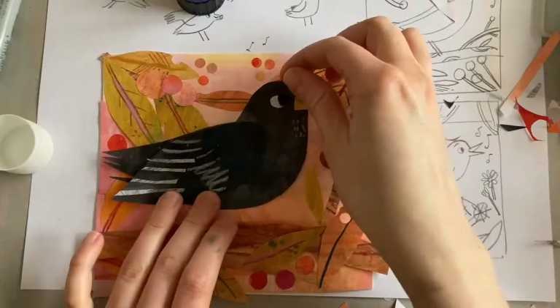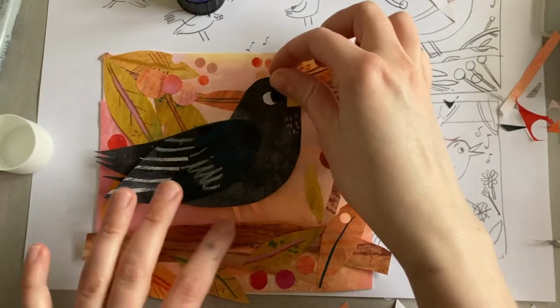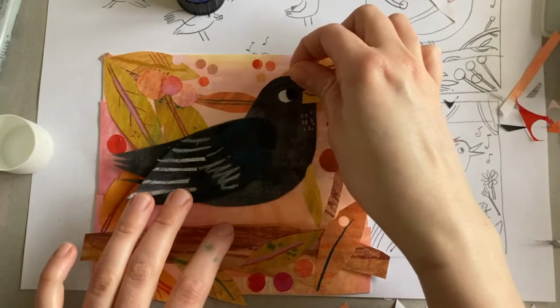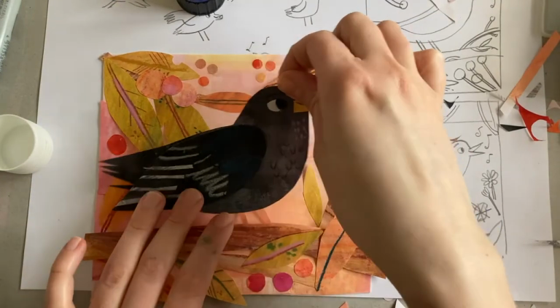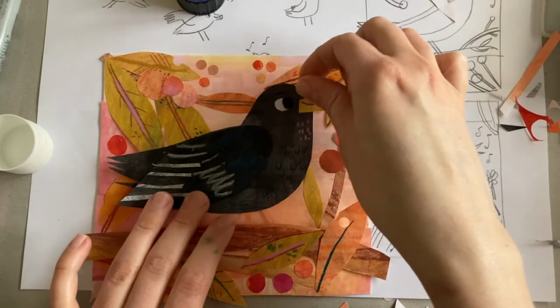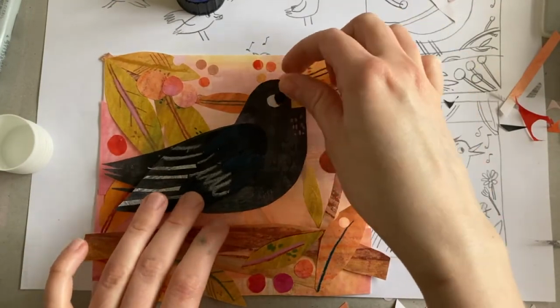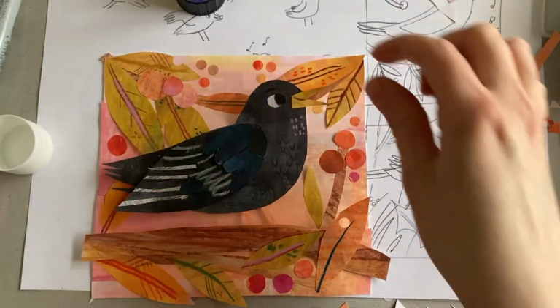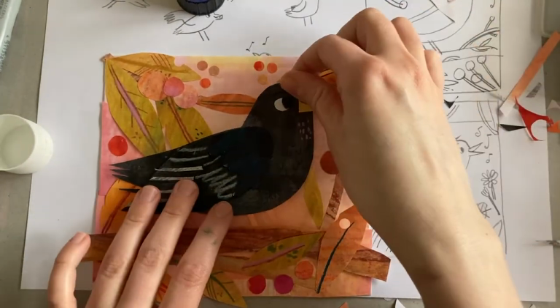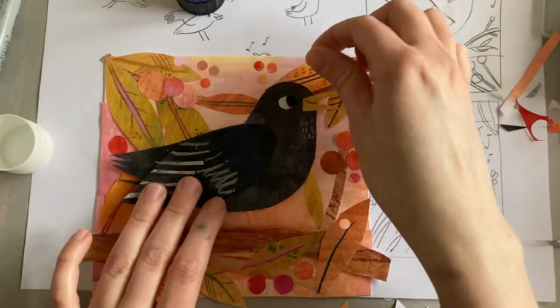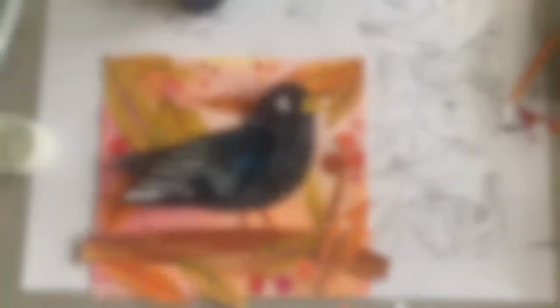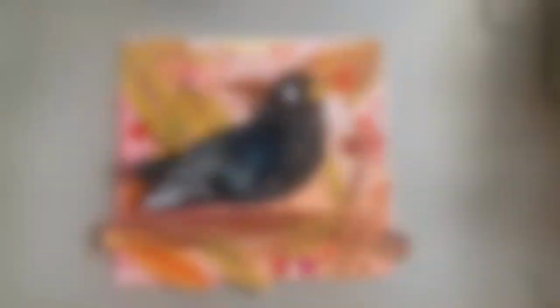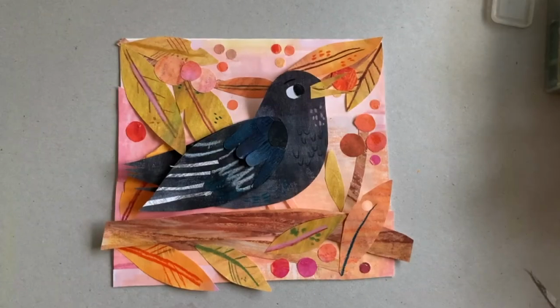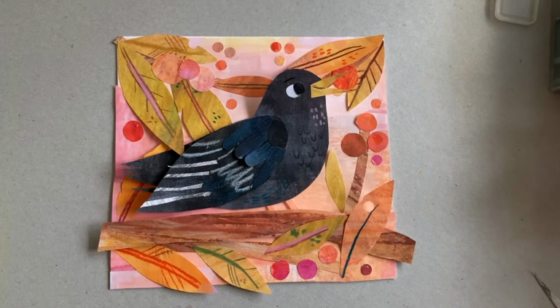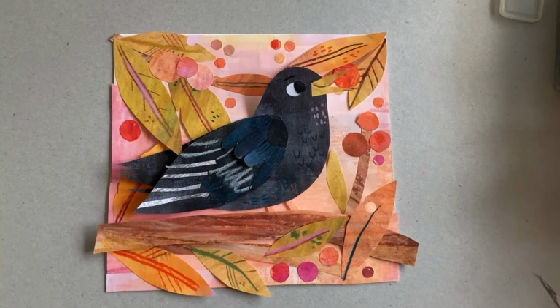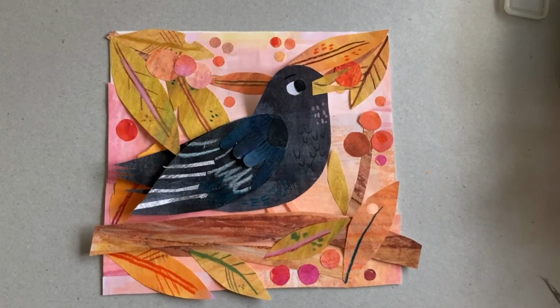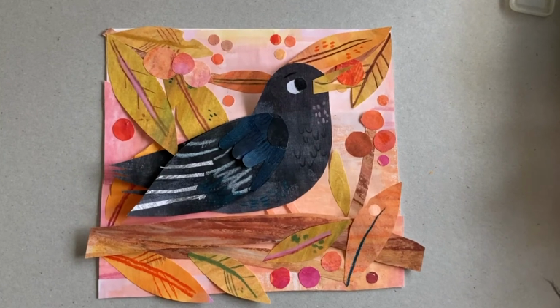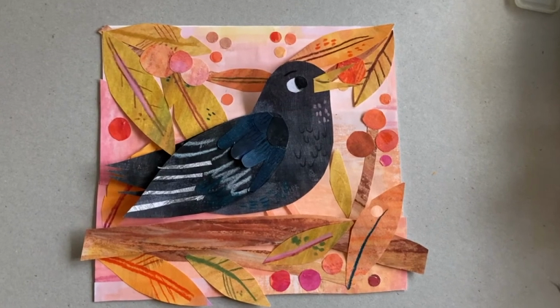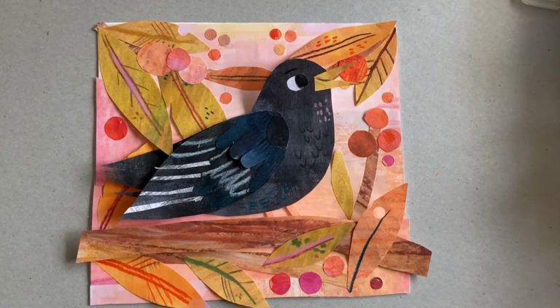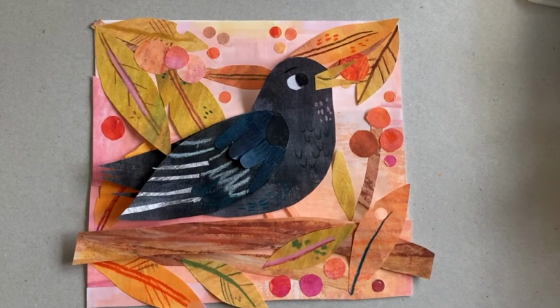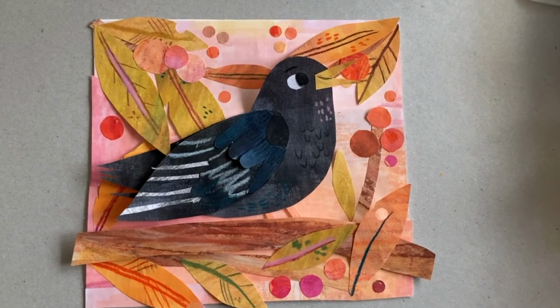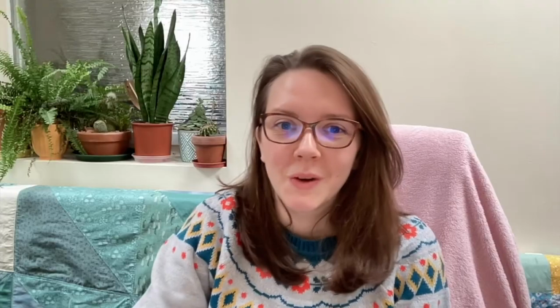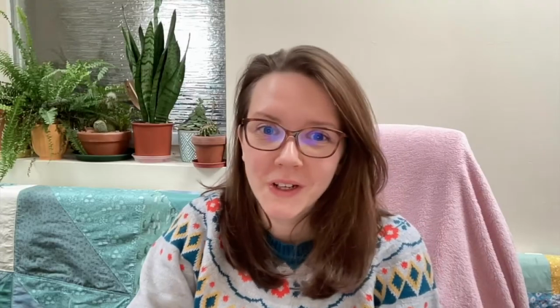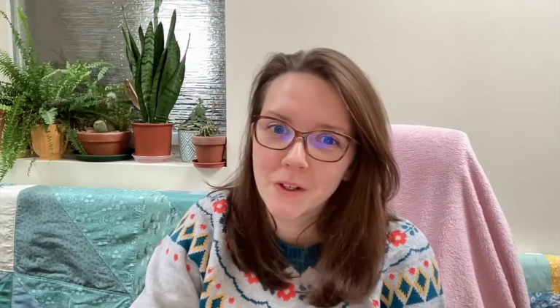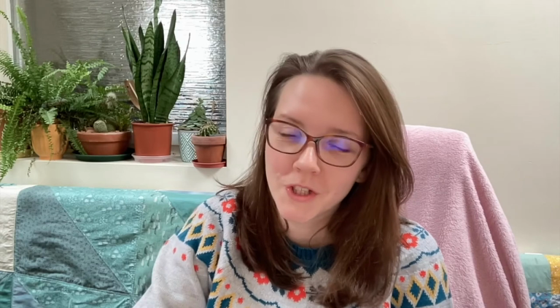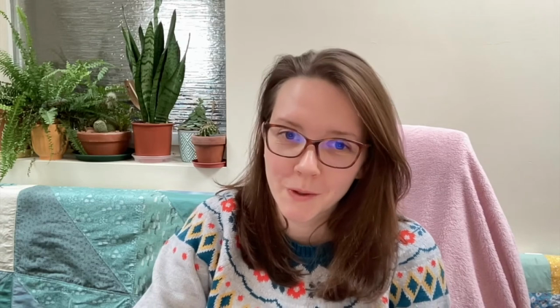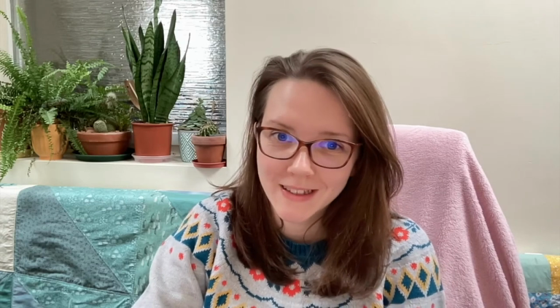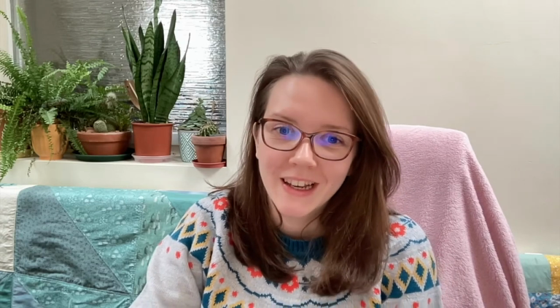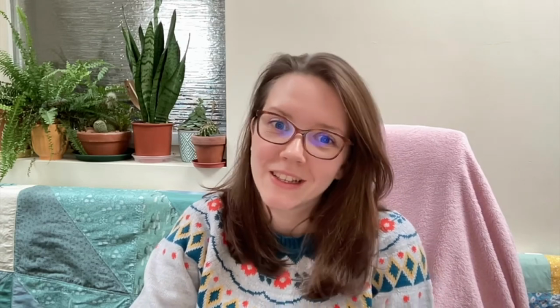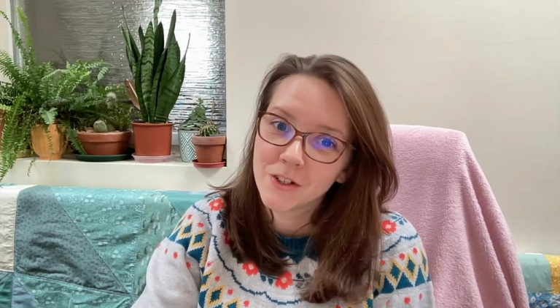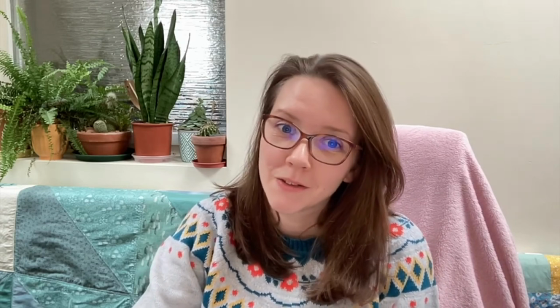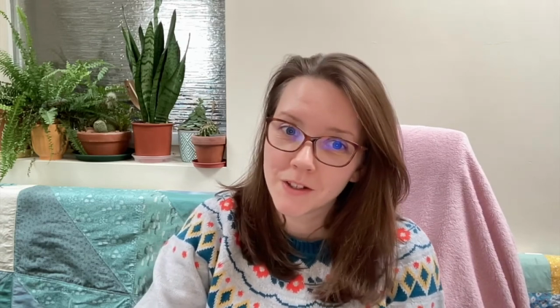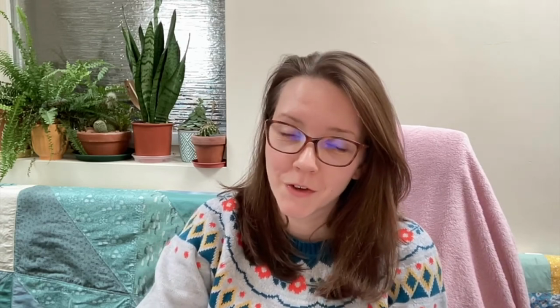And now time to put the blackbird in place. Once he's glued down, the collage is complete. I really hope you enjoyed watching my process and that it's encouraged you to make some collages of your own.